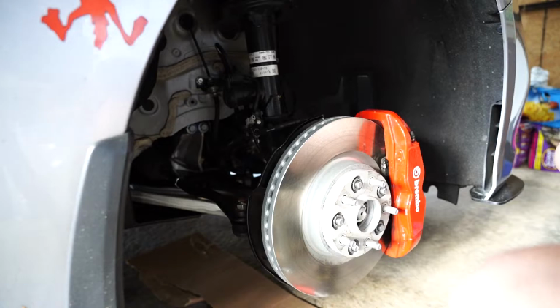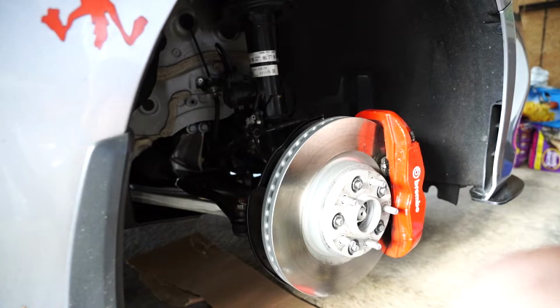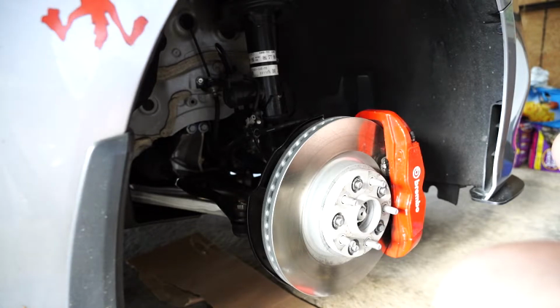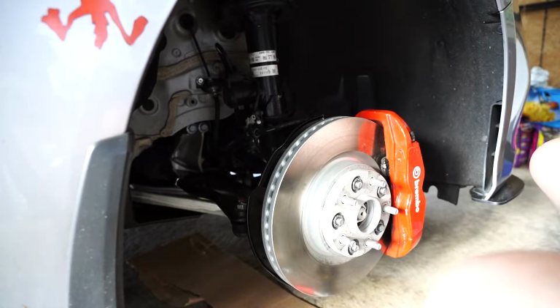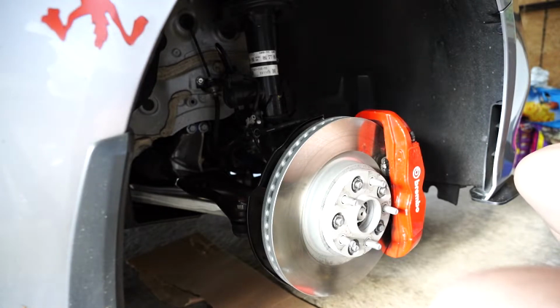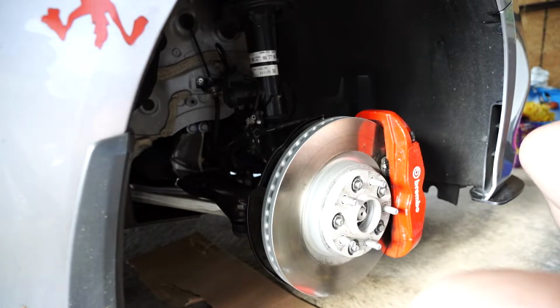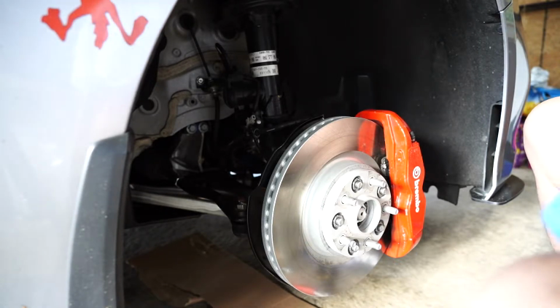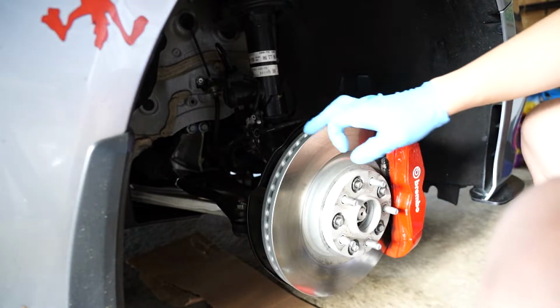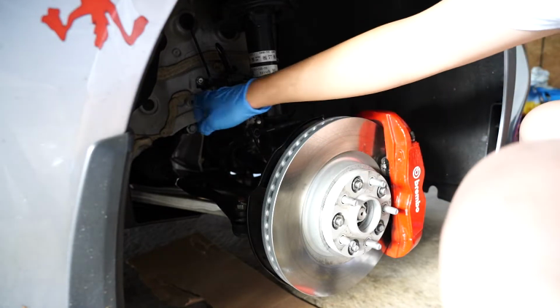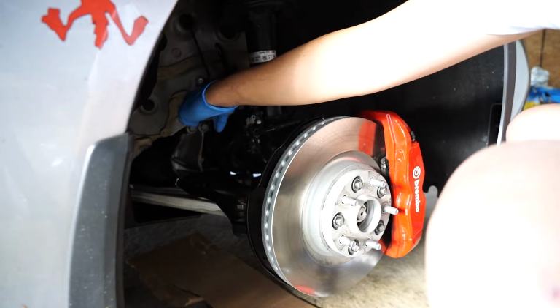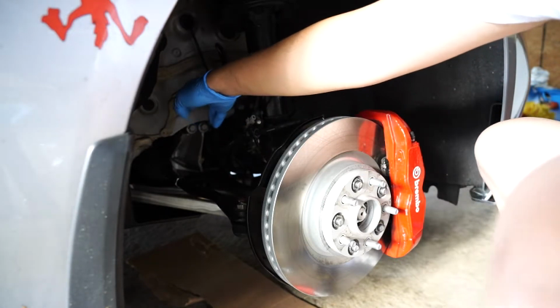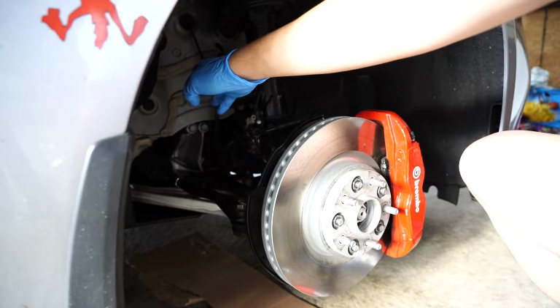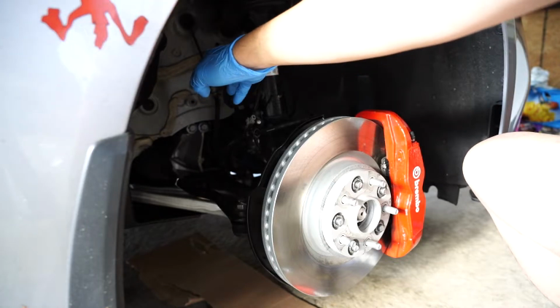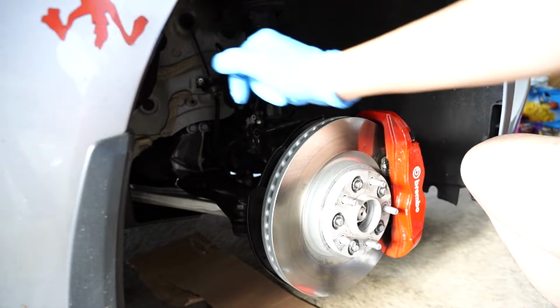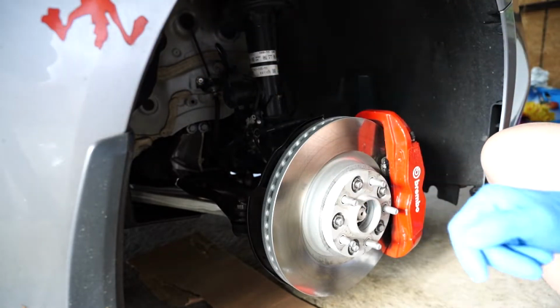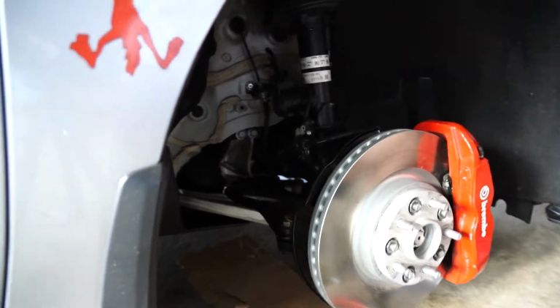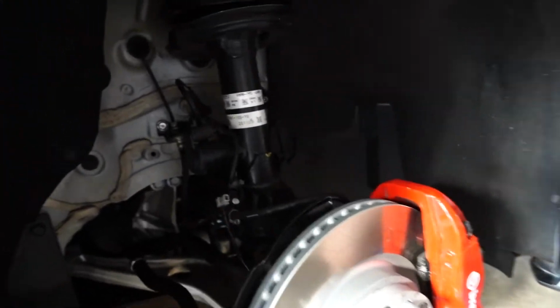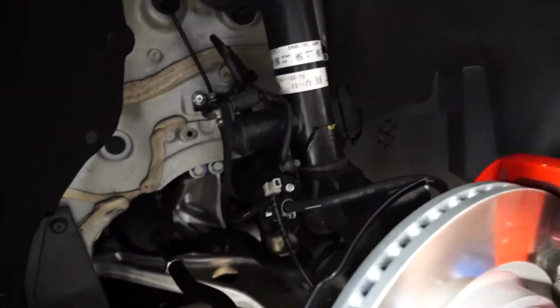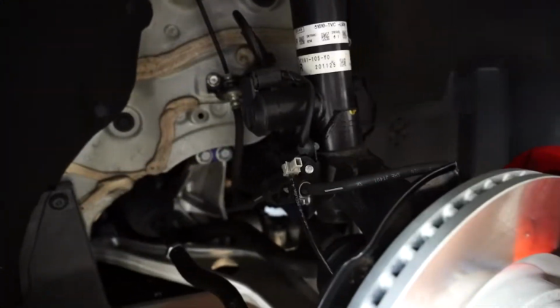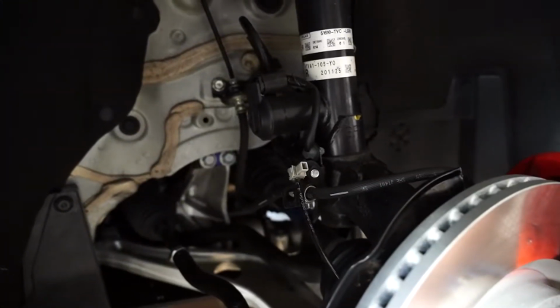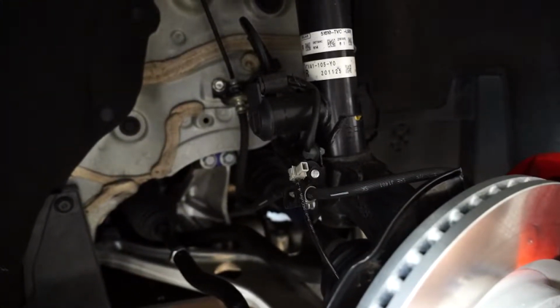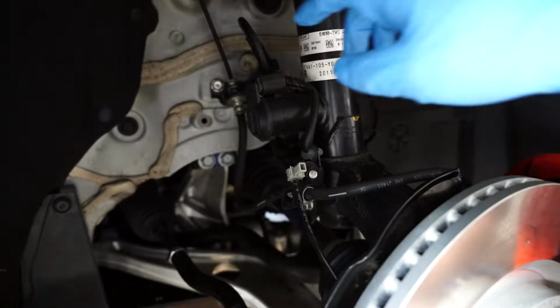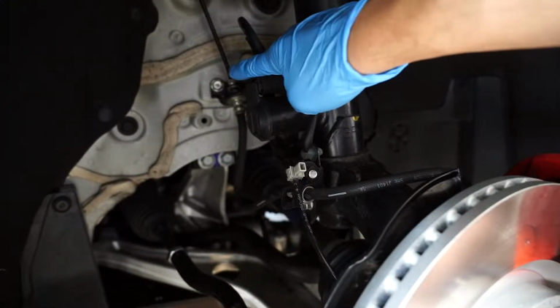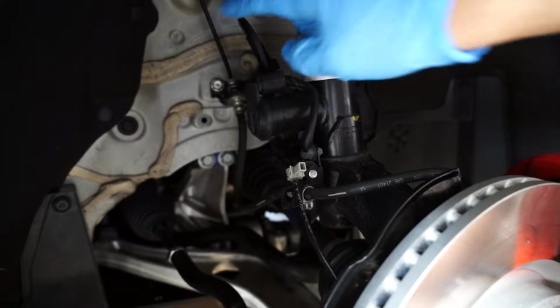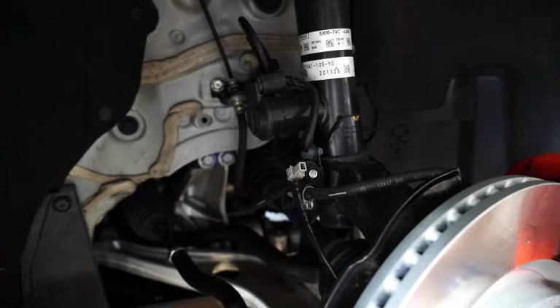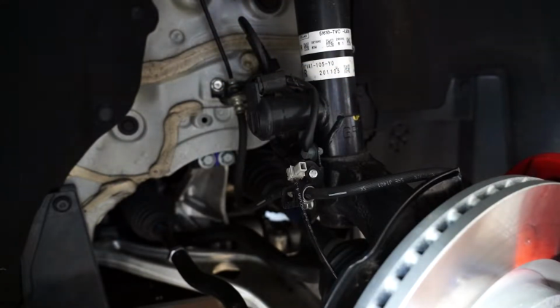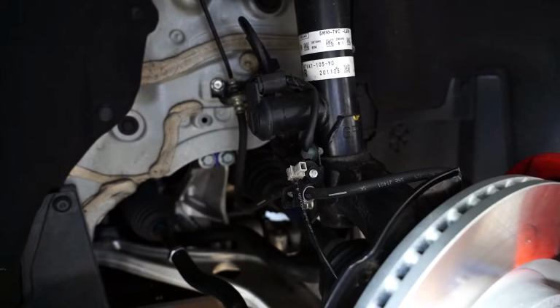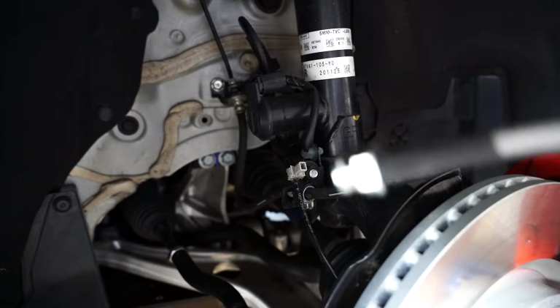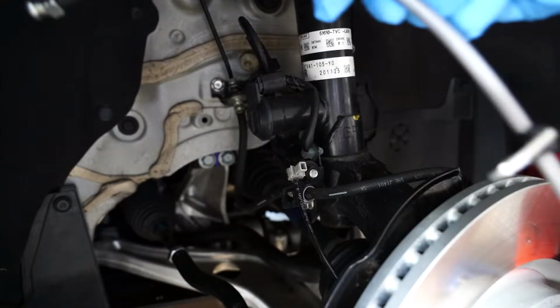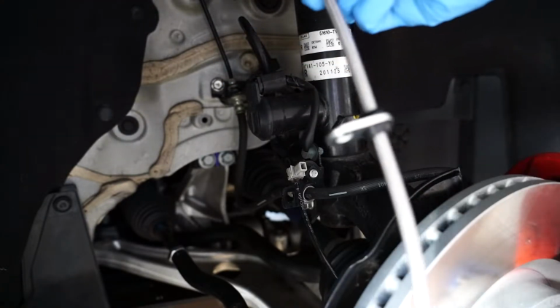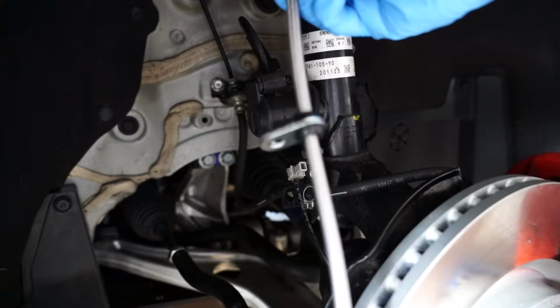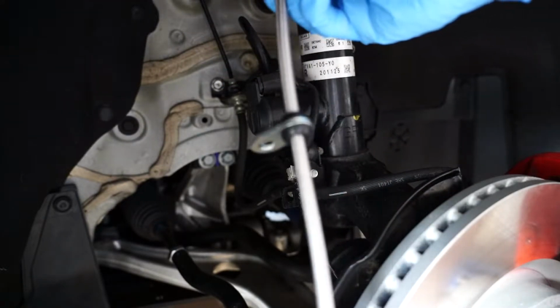Welcome back to the channel. Today we're going to be tackling our brake lines and upgrading them to stainless steel ones.